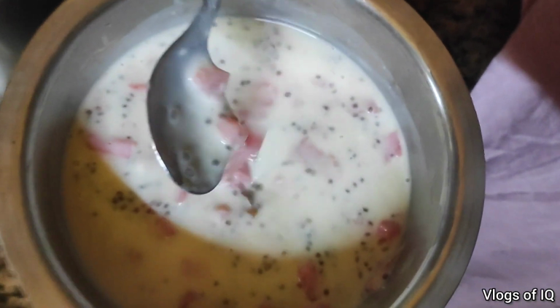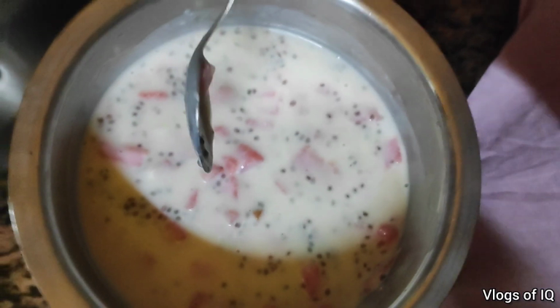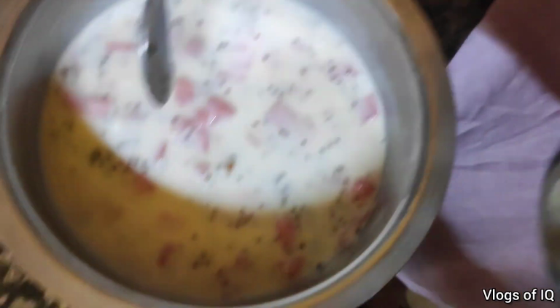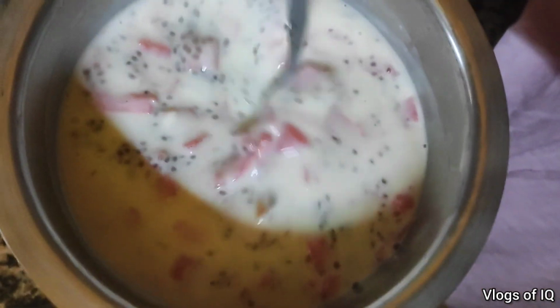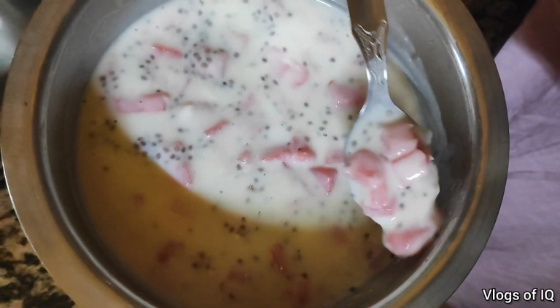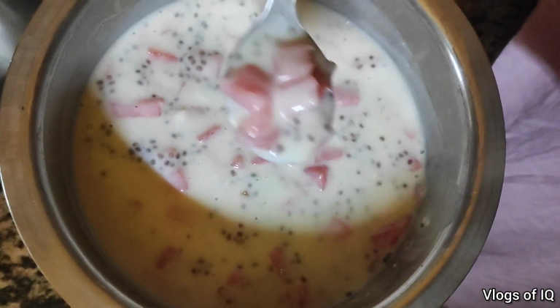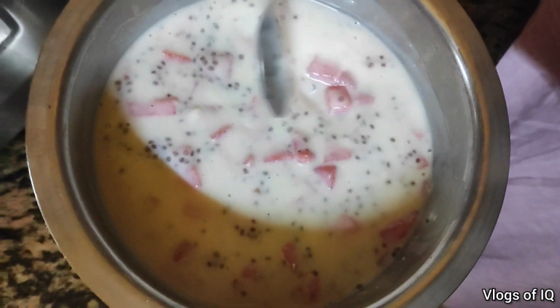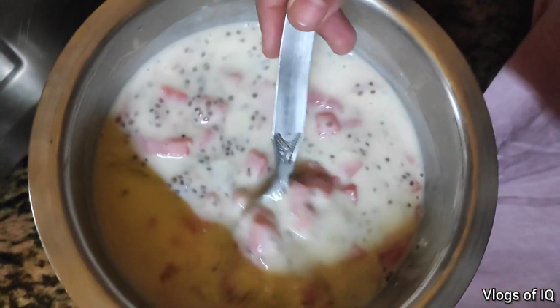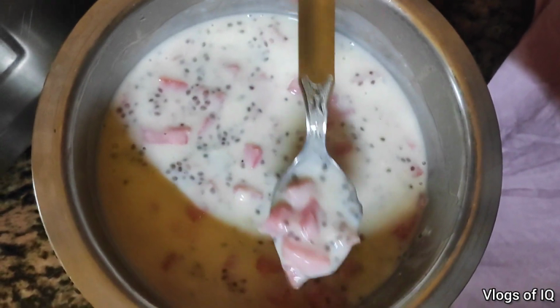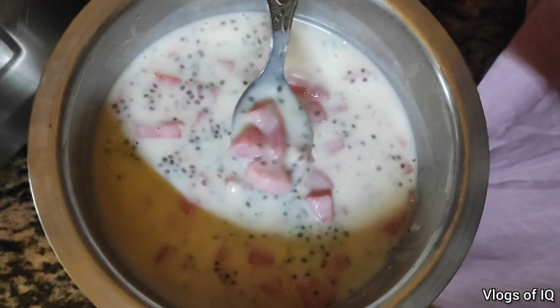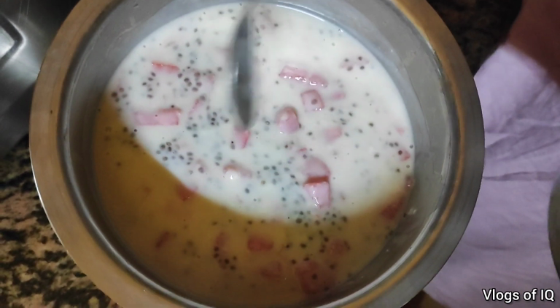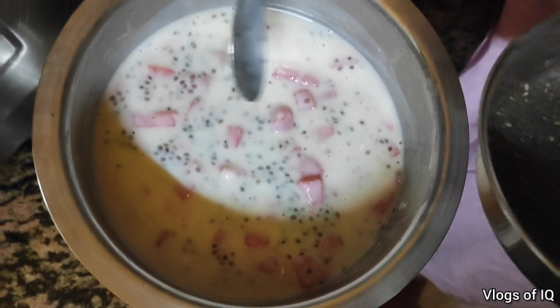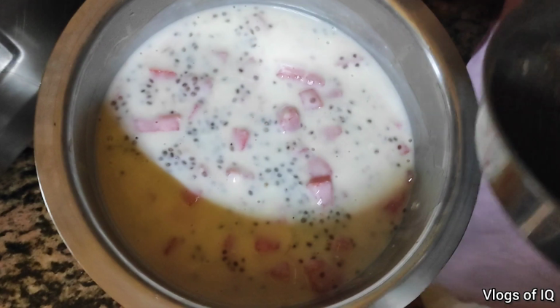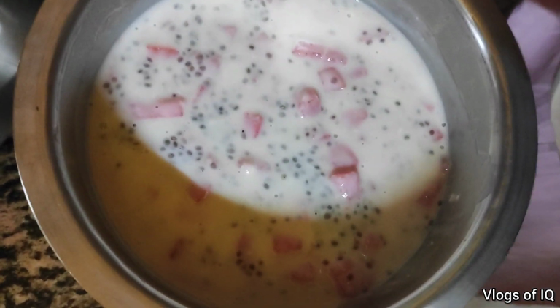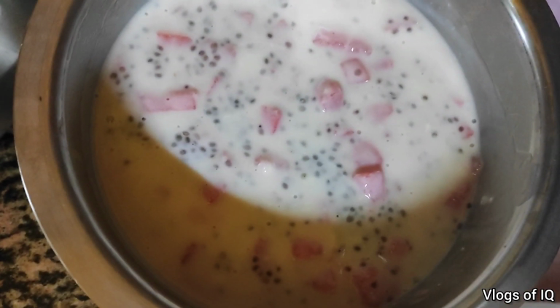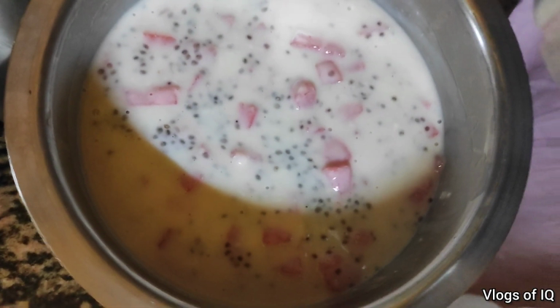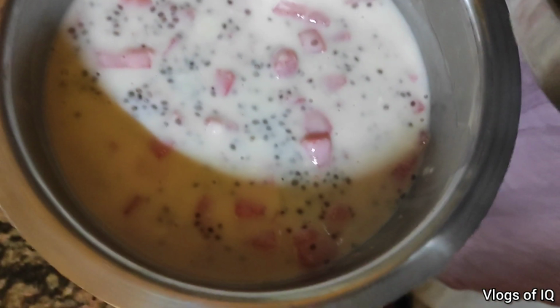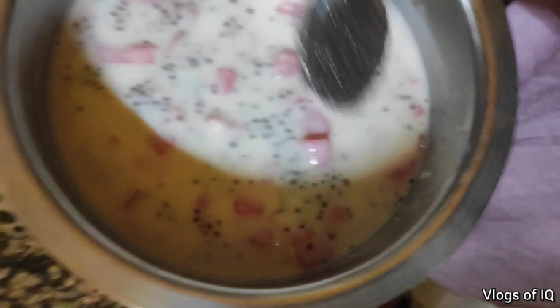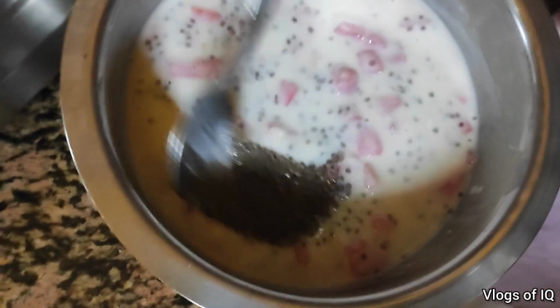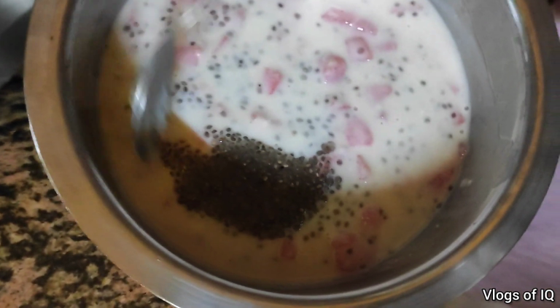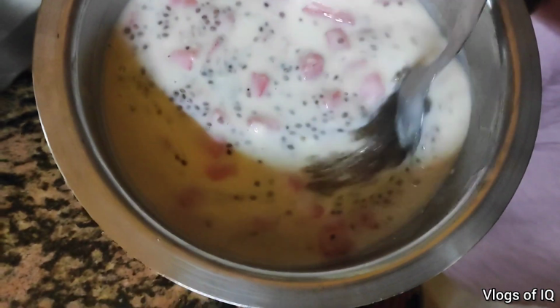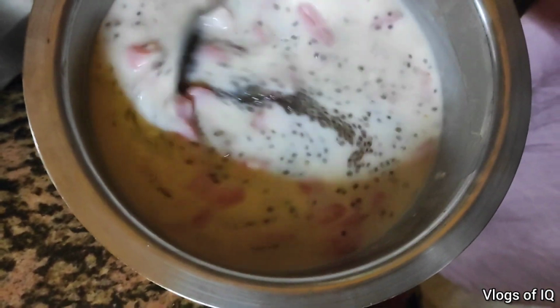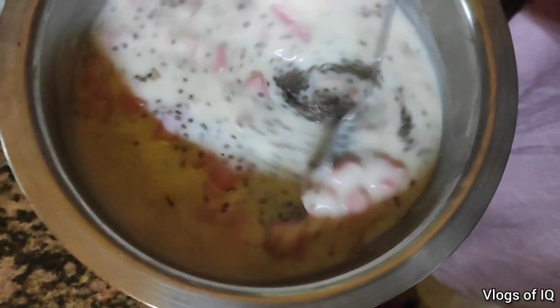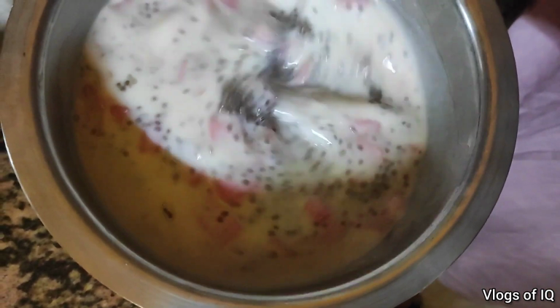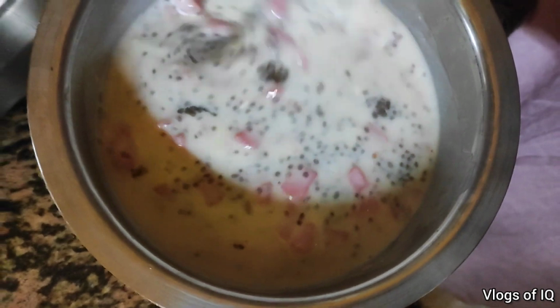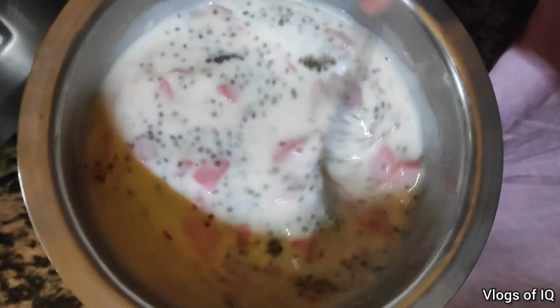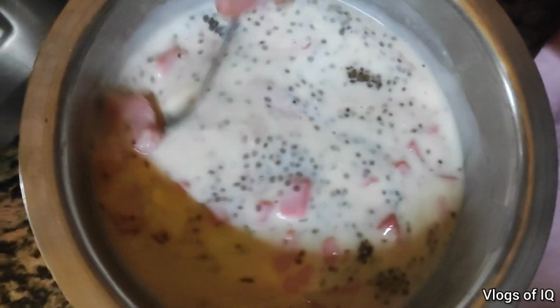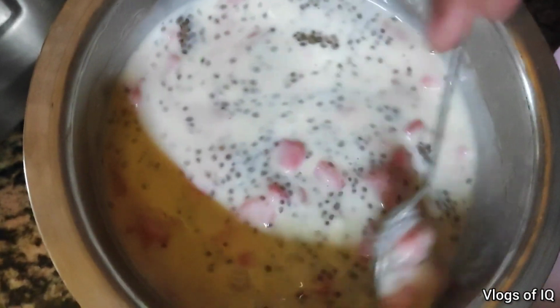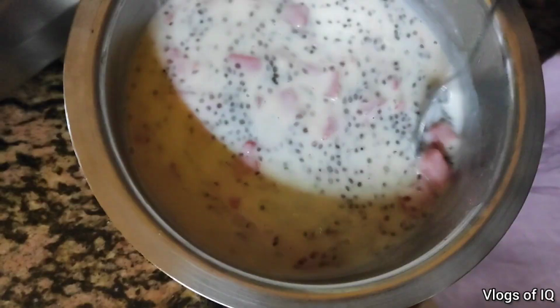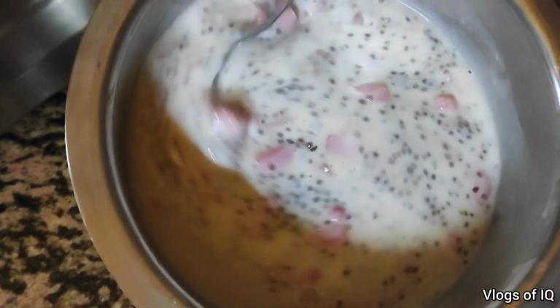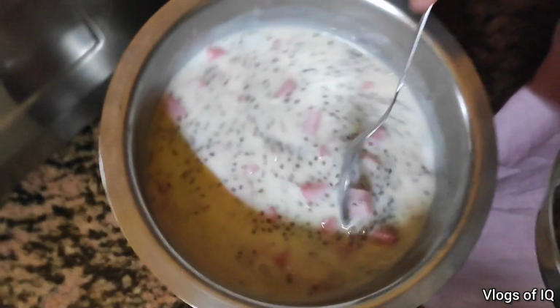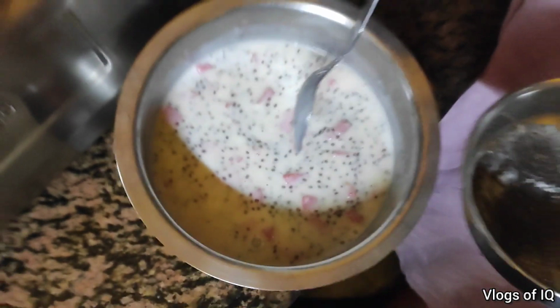And what is this? This is targur, kajur and kismis — kajur, kismis and dhul. Let's see, when it's time, it feels delicious.